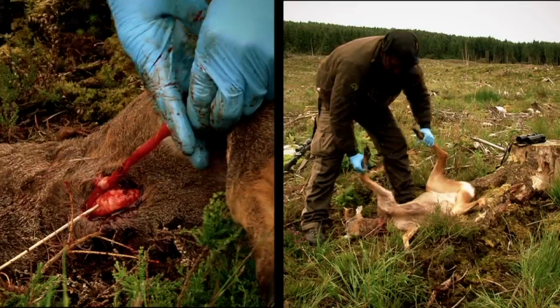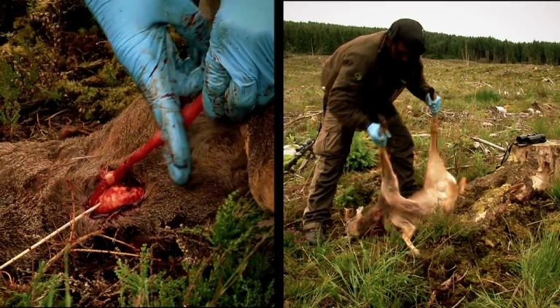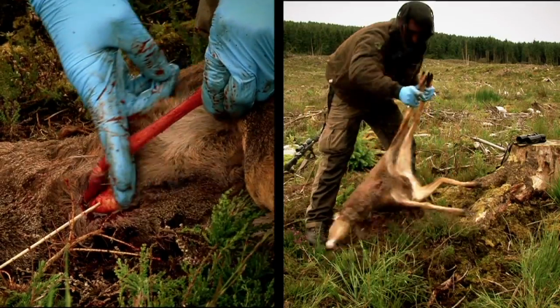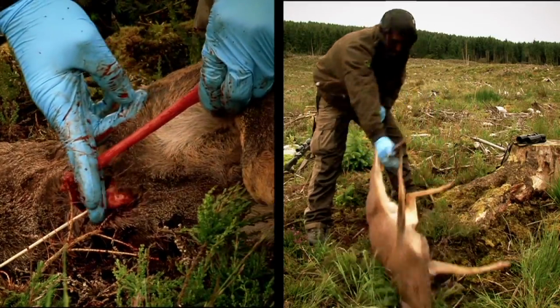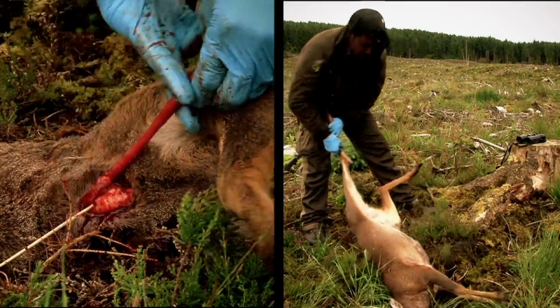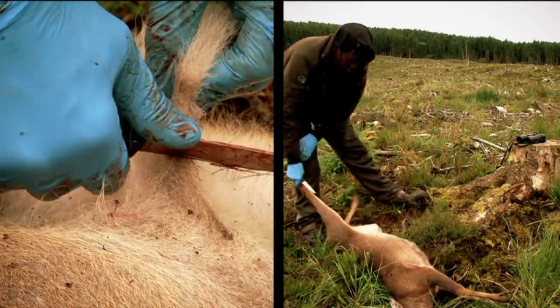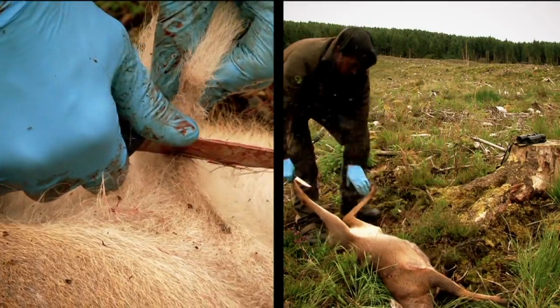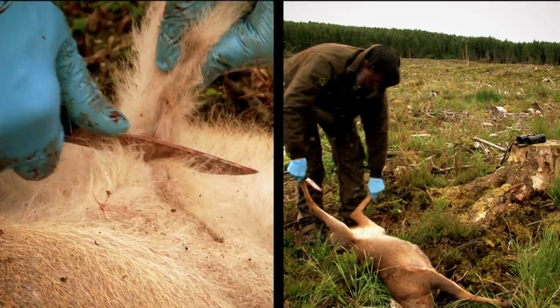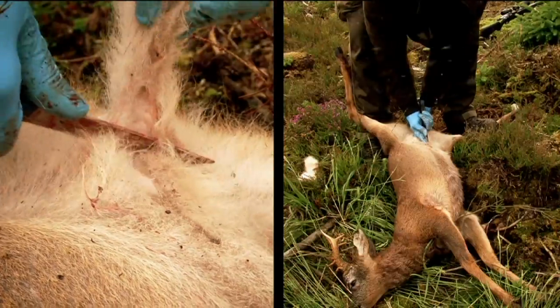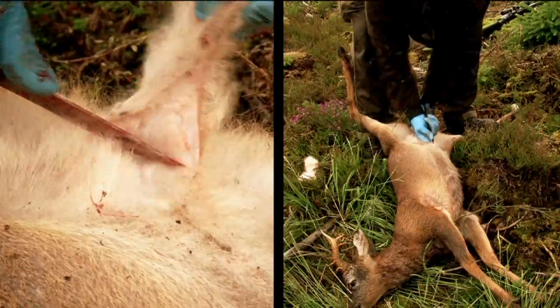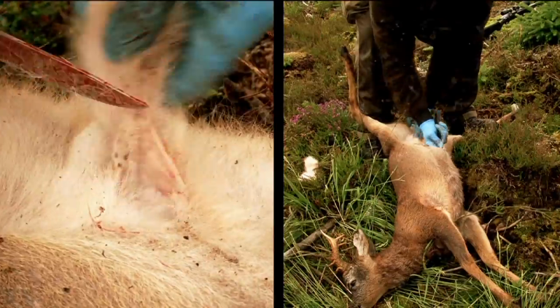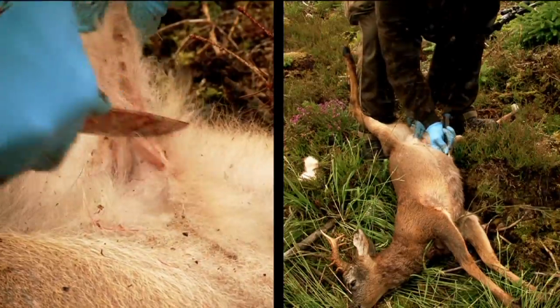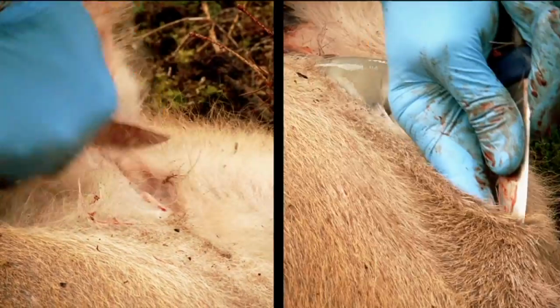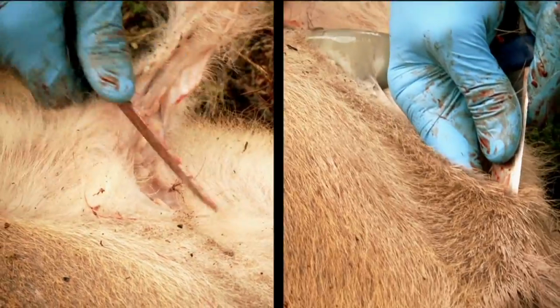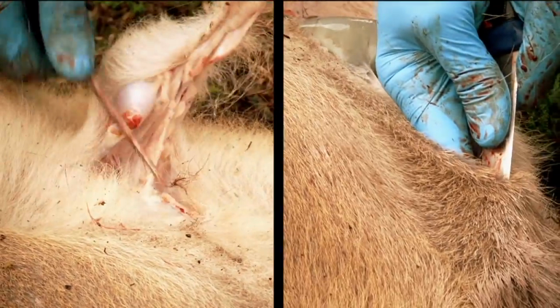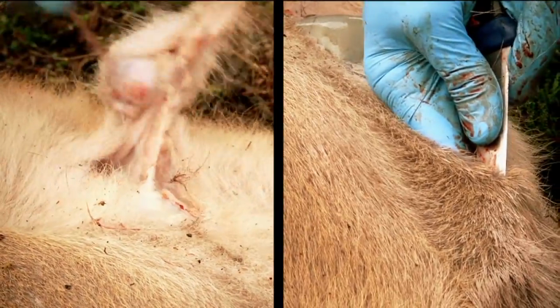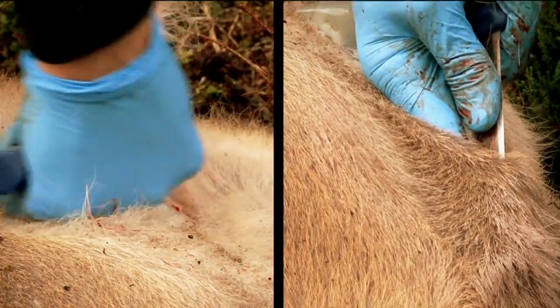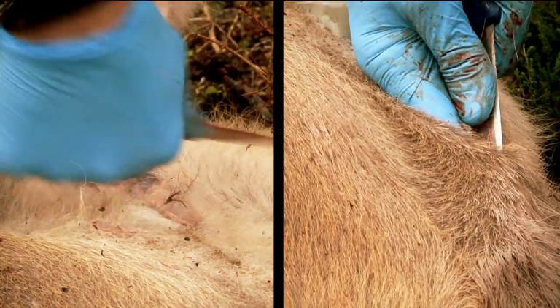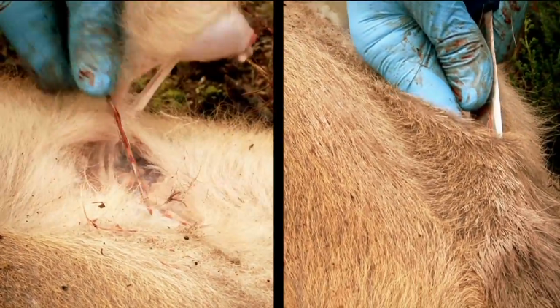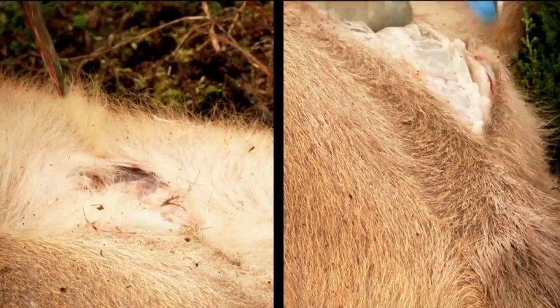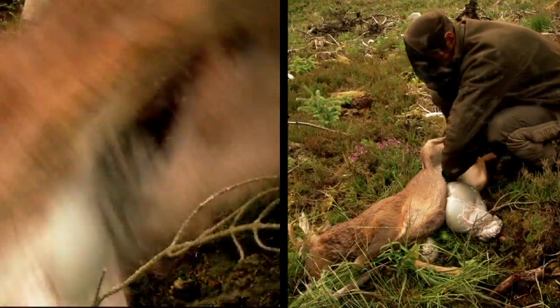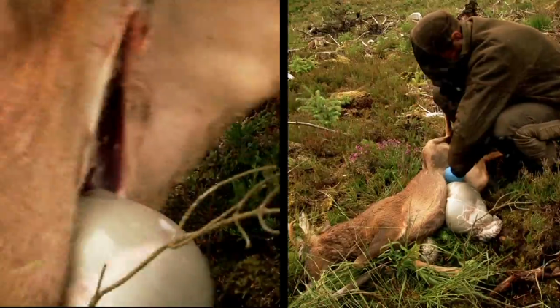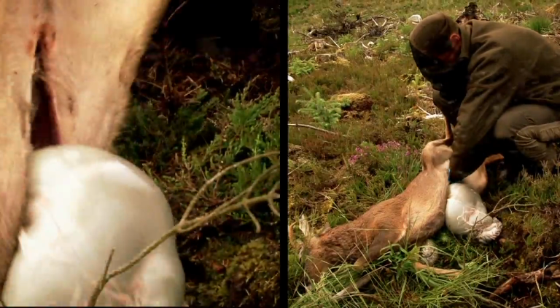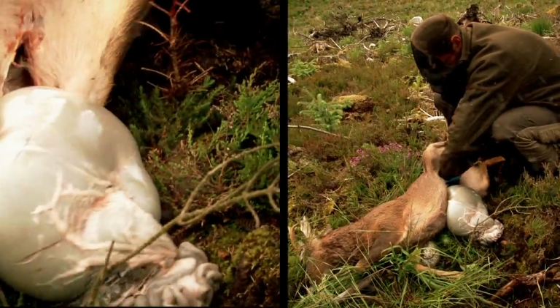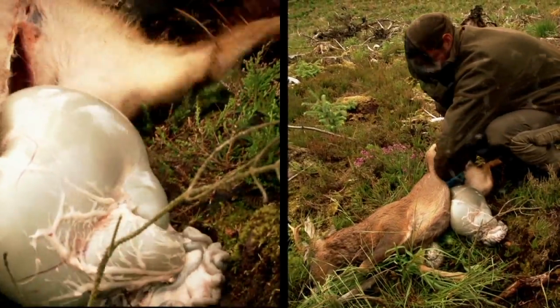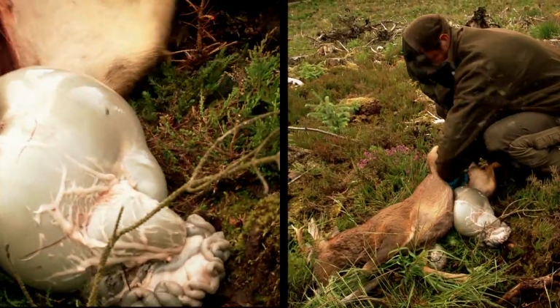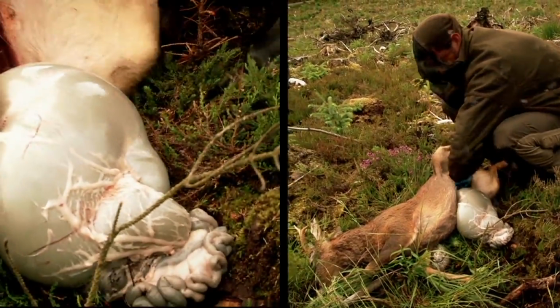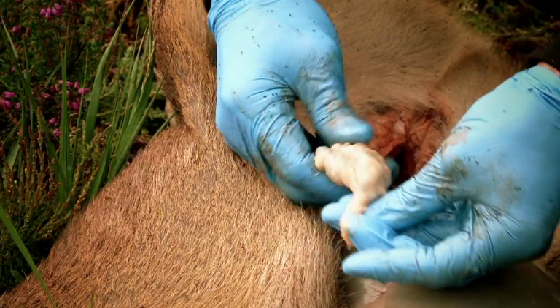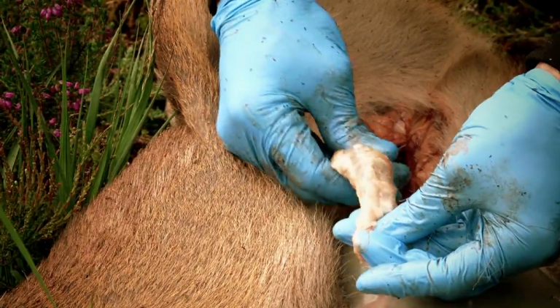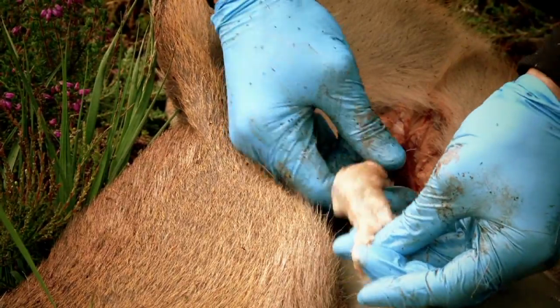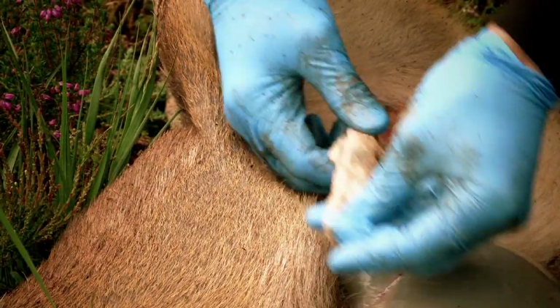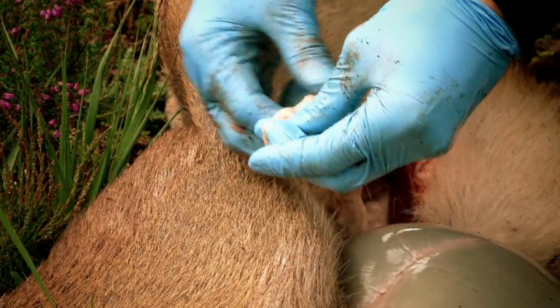Just fold it around like that and like so — no food content can come past this knot. Make a small incision down here, pulling the pizzle back towards it. Flop the stomach out slightly. Reaching into the back passage, we can gather up any pellets.